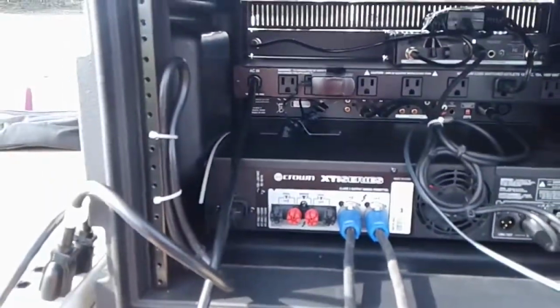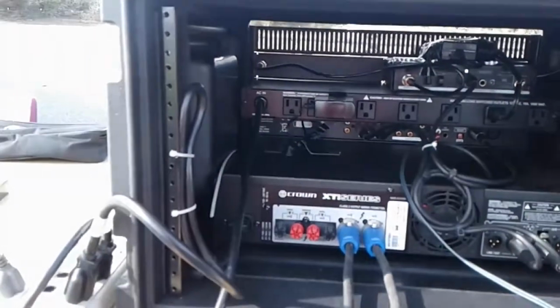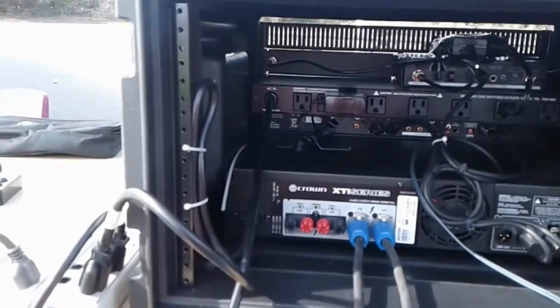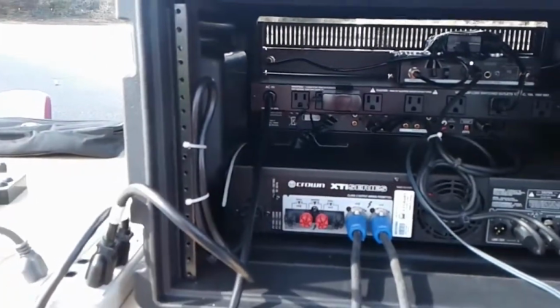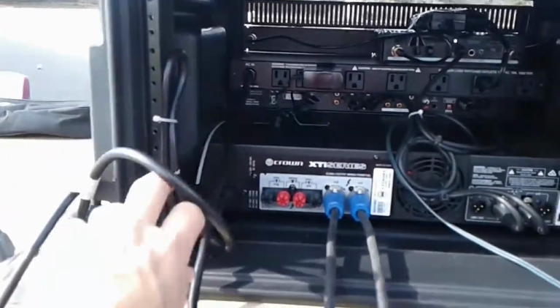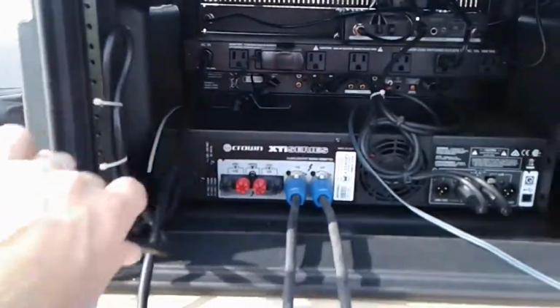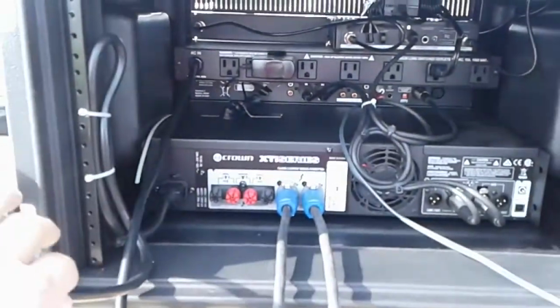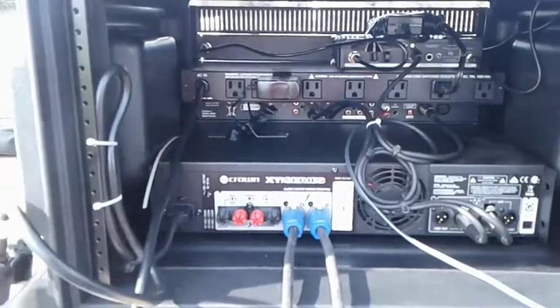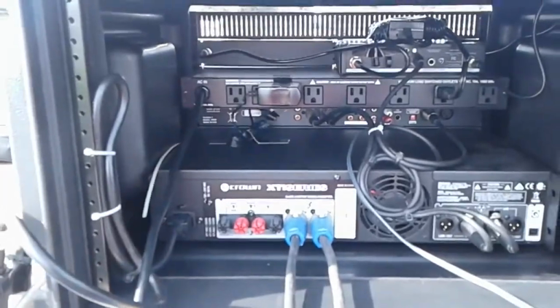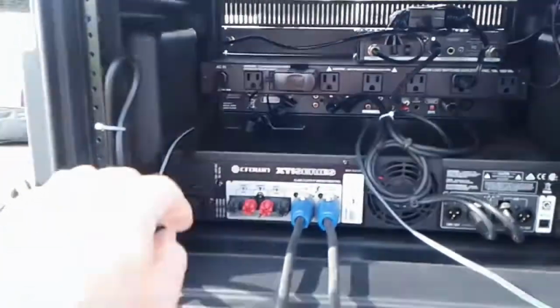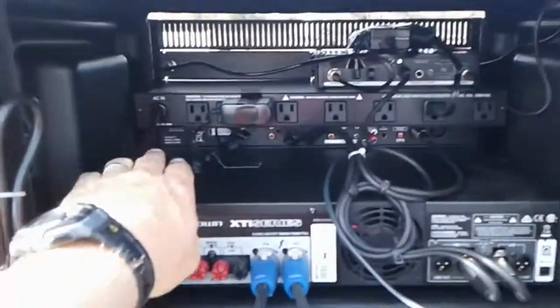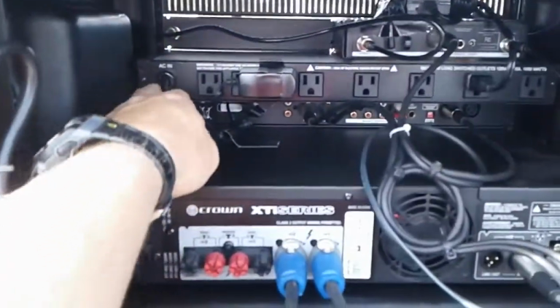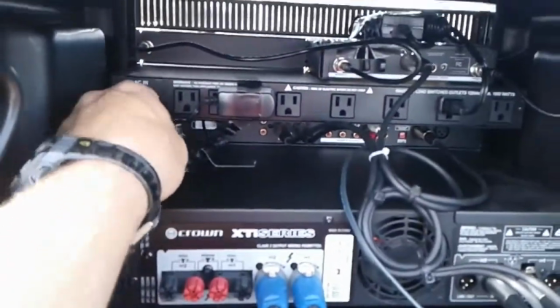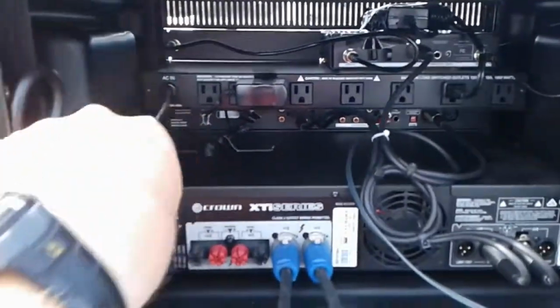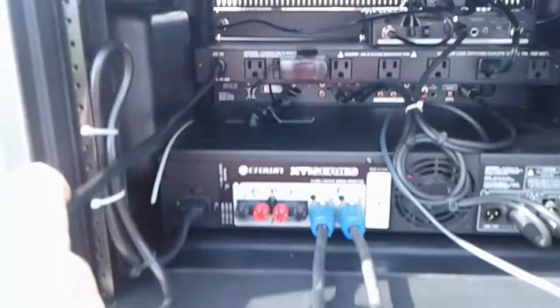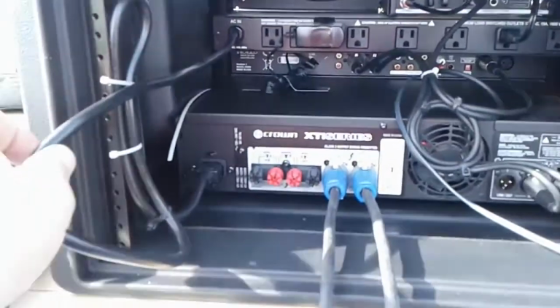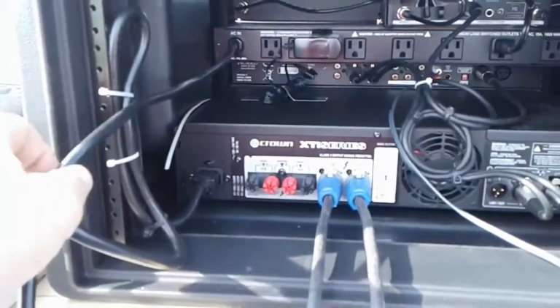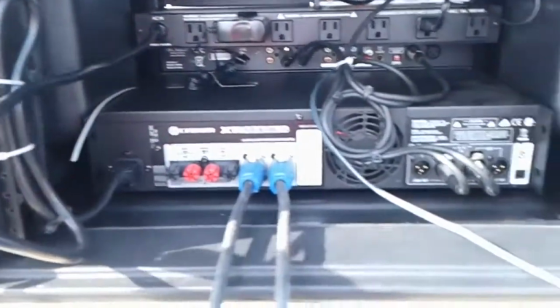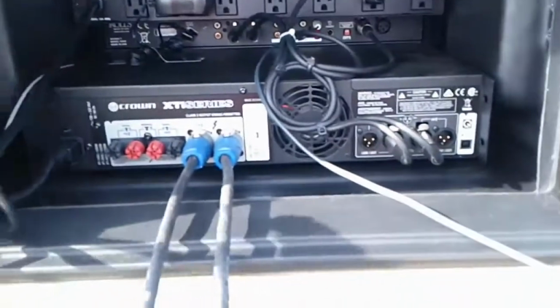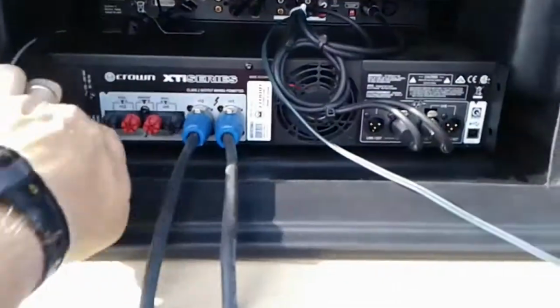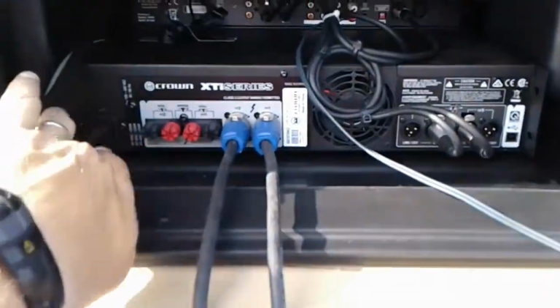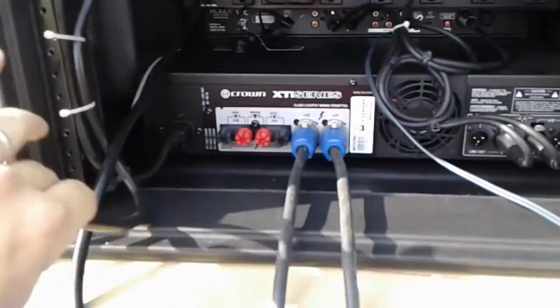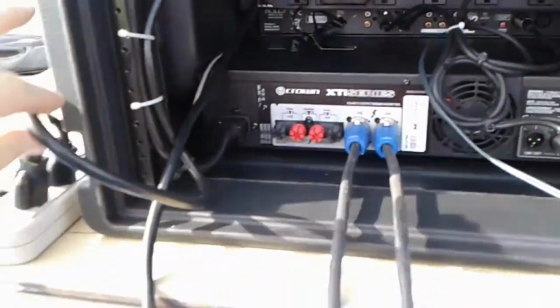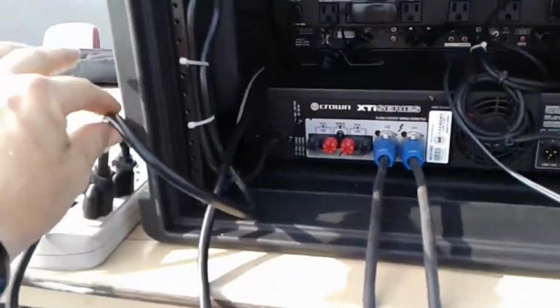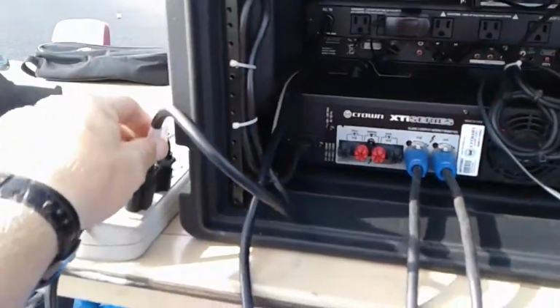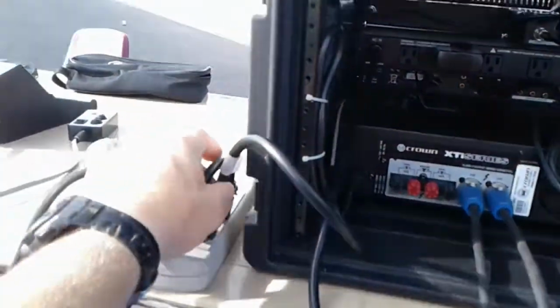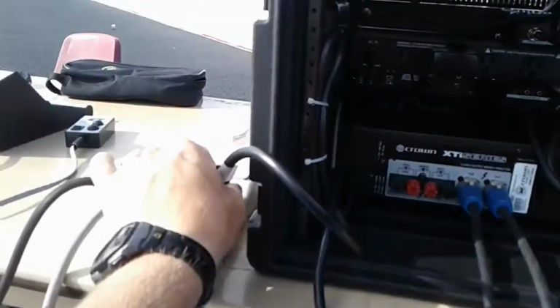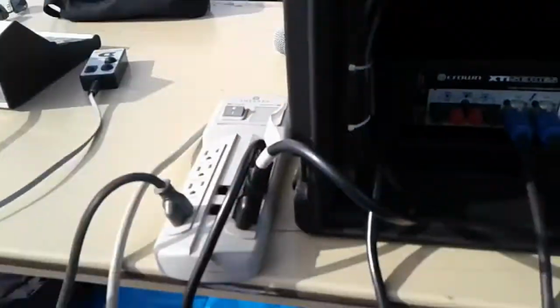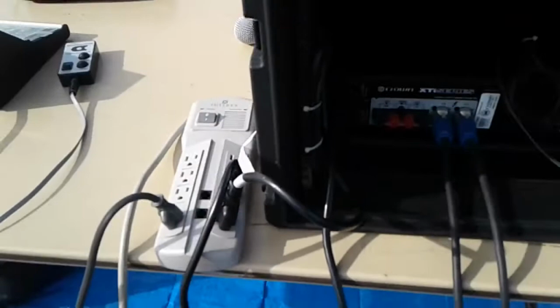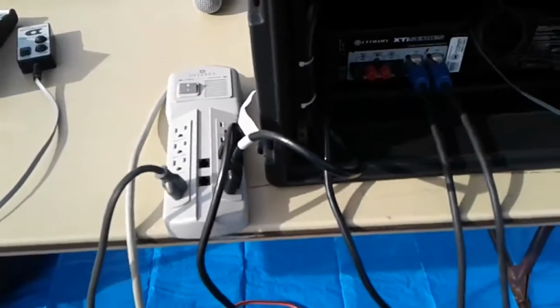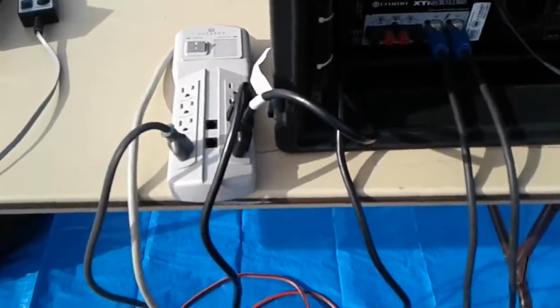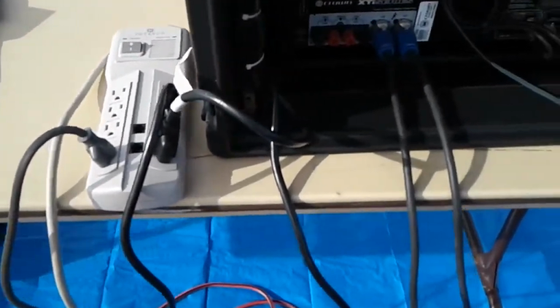The first thing we need to do when we get into this PA box is to make sure that it is plugged in. We'll notice that there are two large wires — one is coming from the general AC, and one is coming from the power amp. Both of these need to be plugged into a power strip separately.